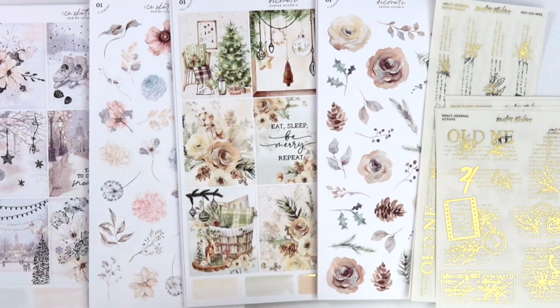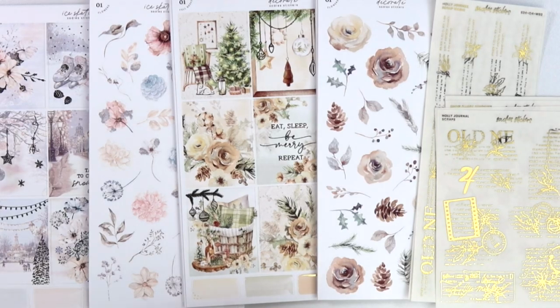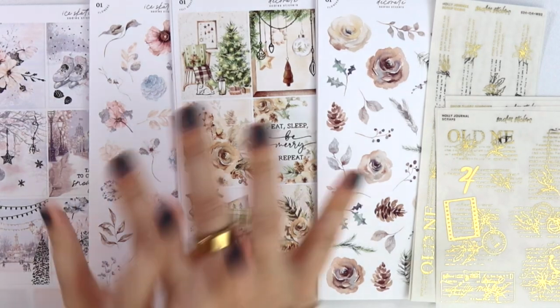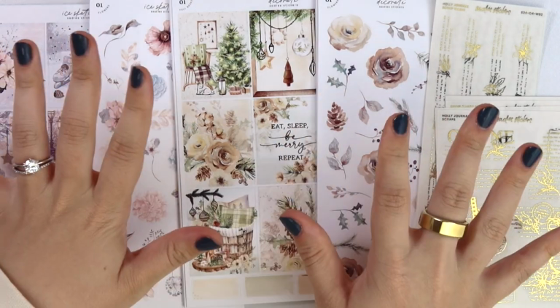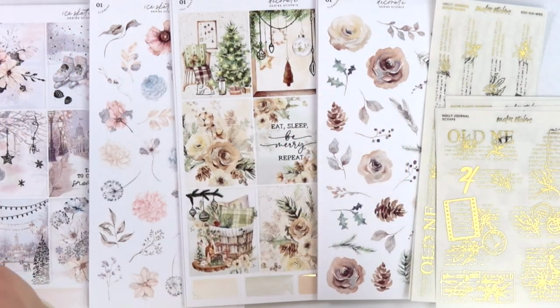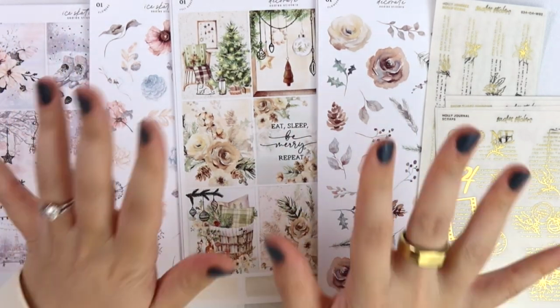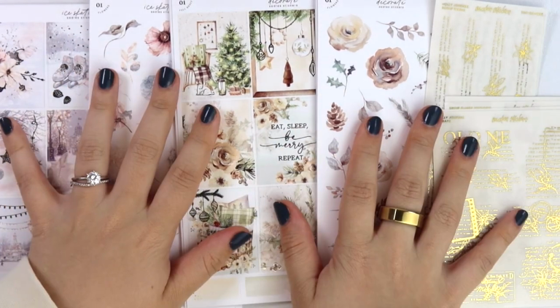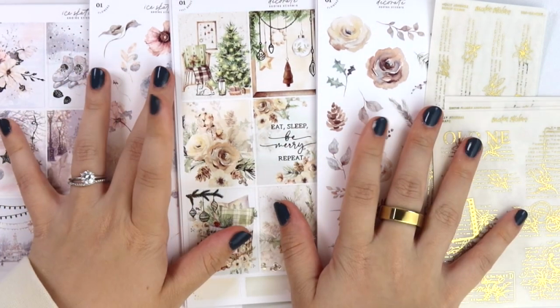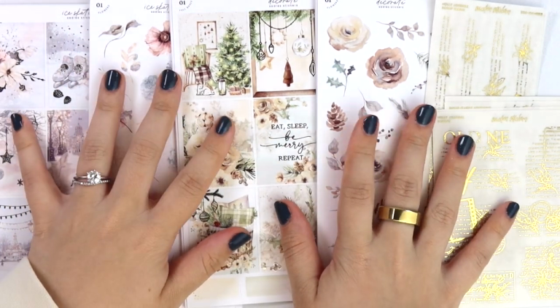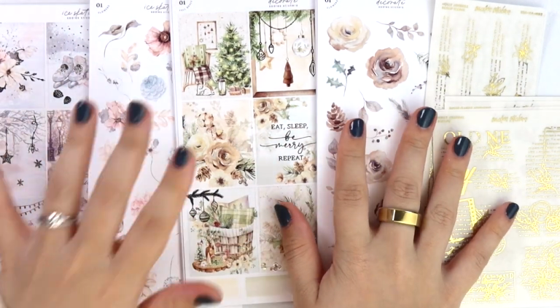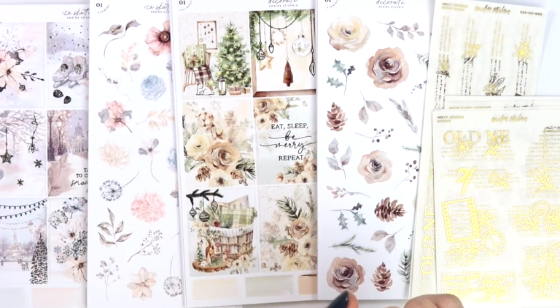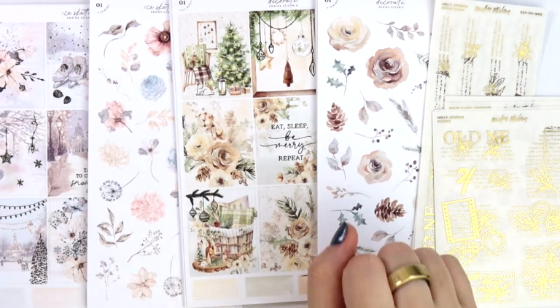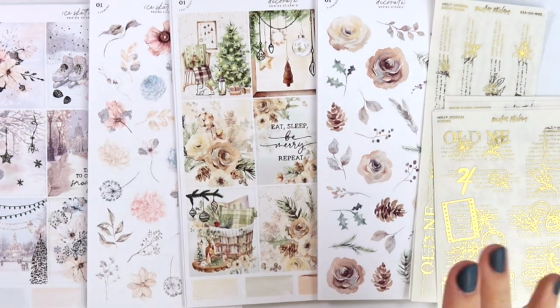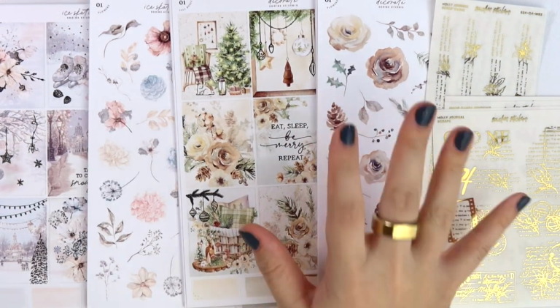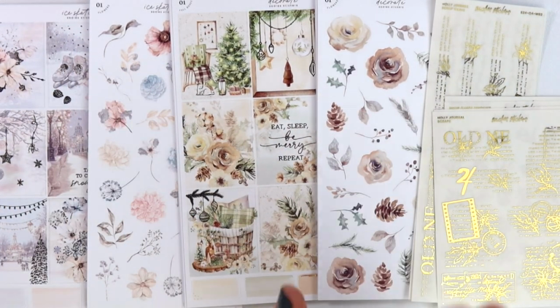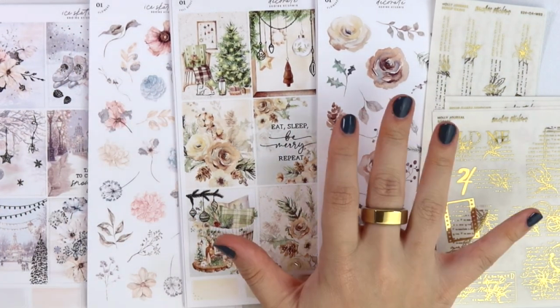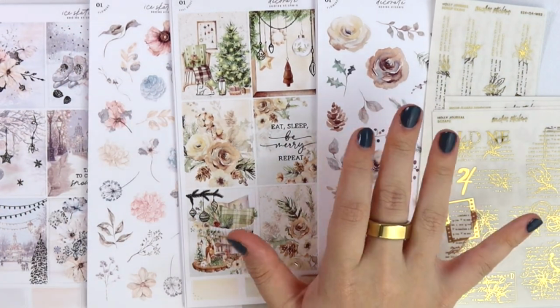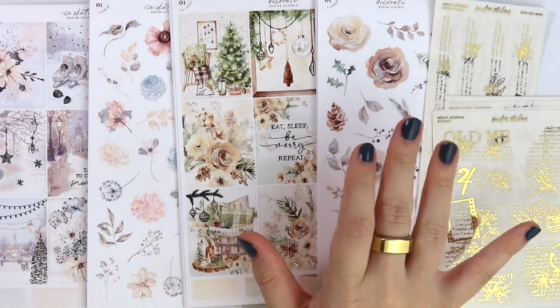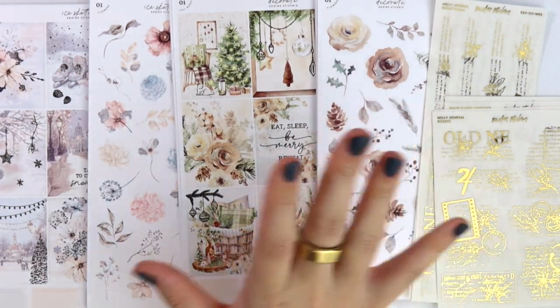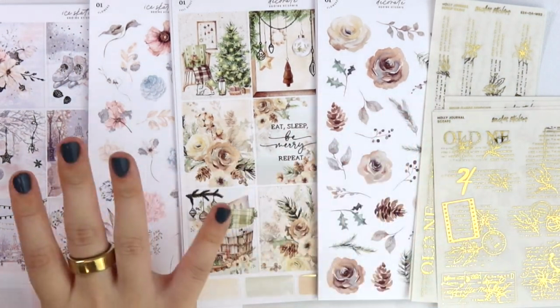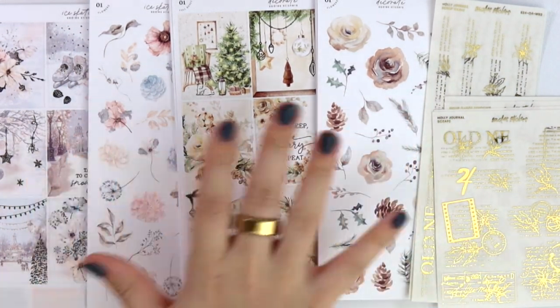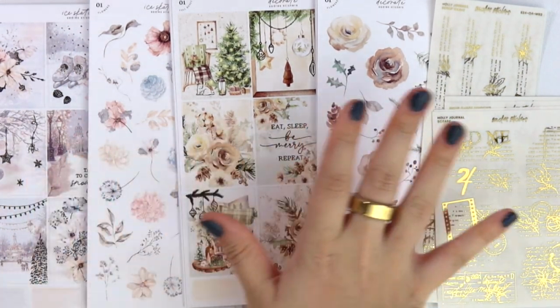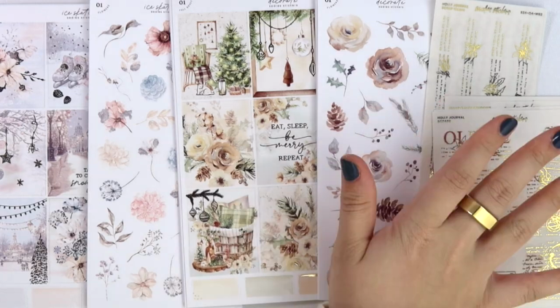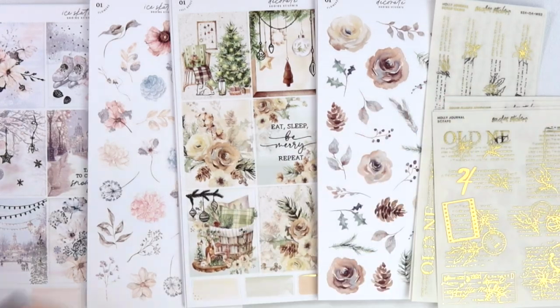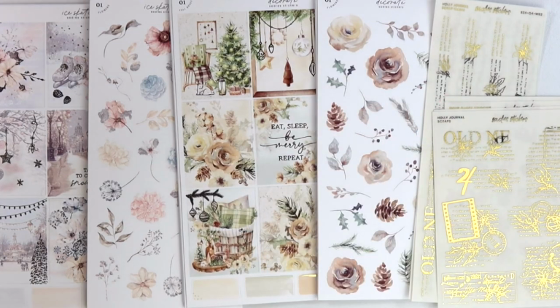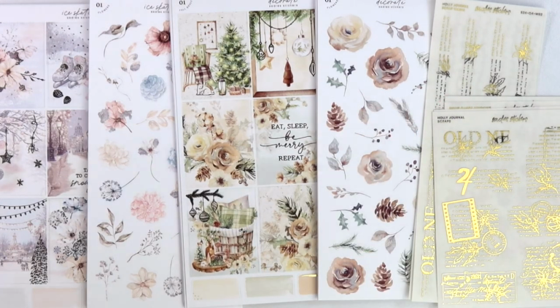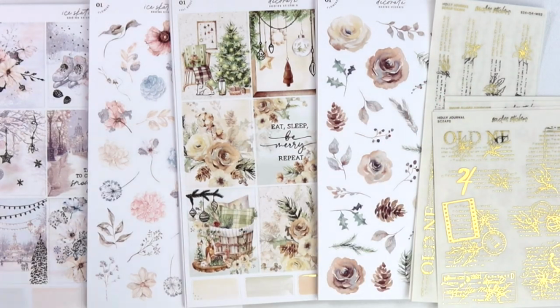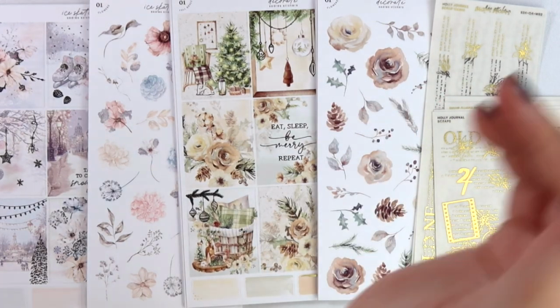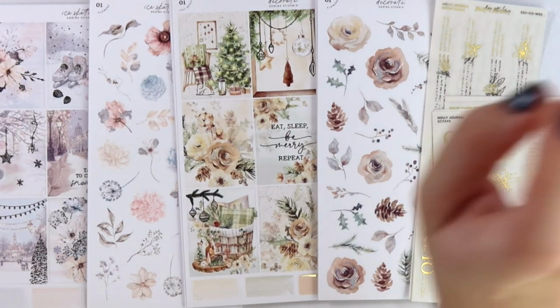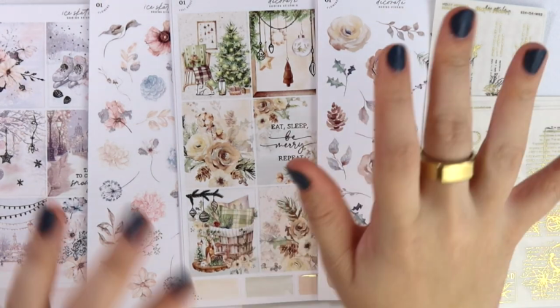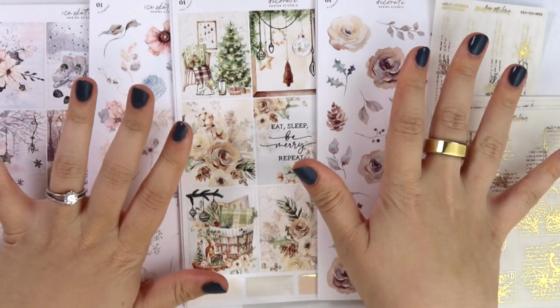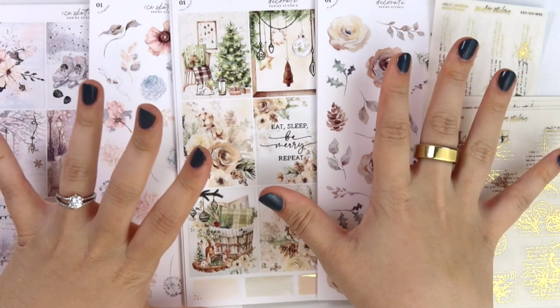Hi everyone, welcome back. Today I'm here with our October 8th new releases.